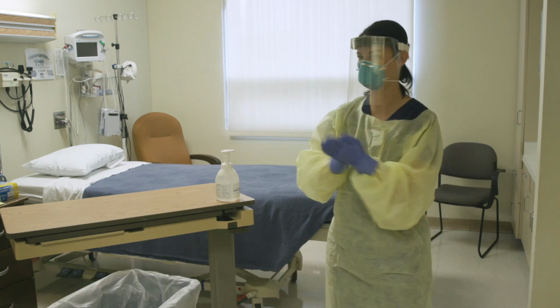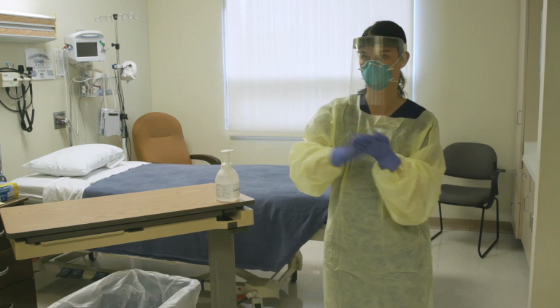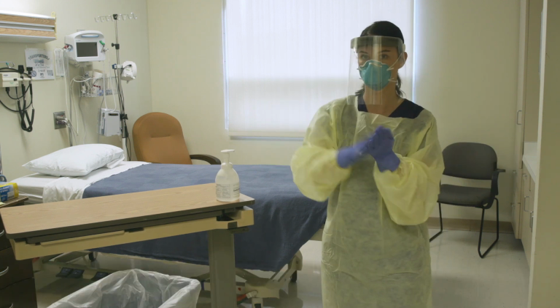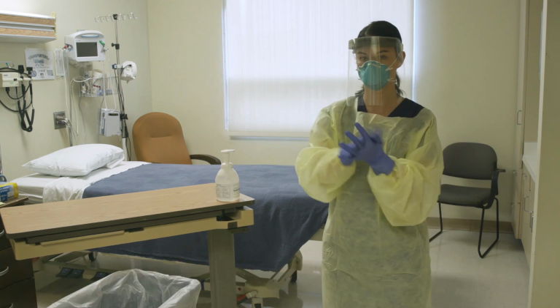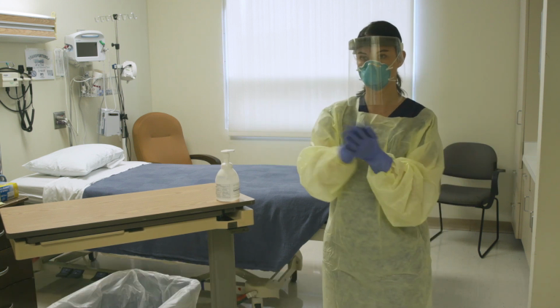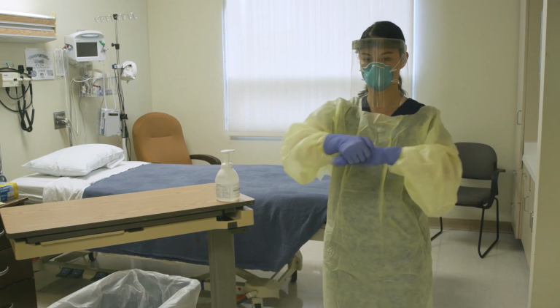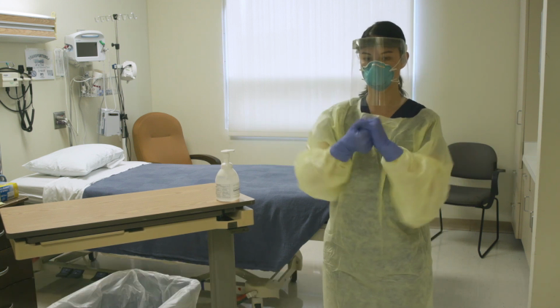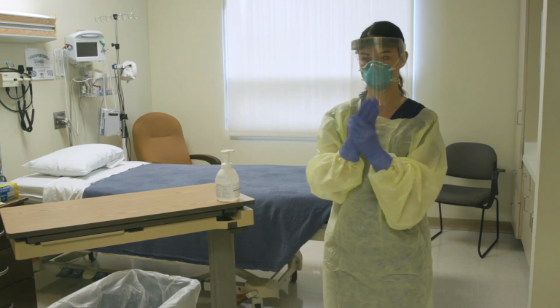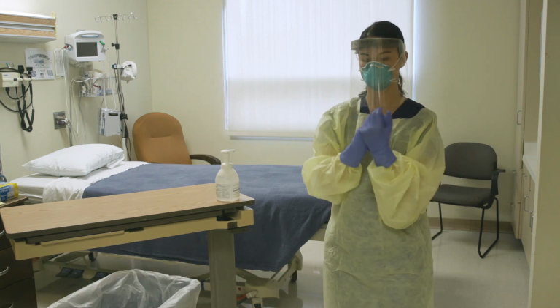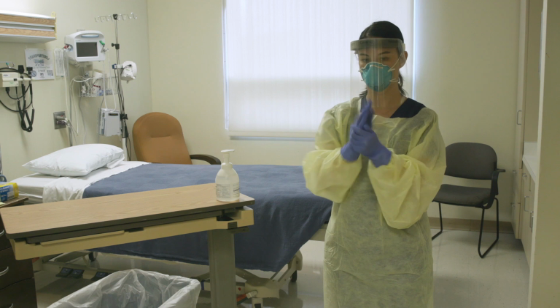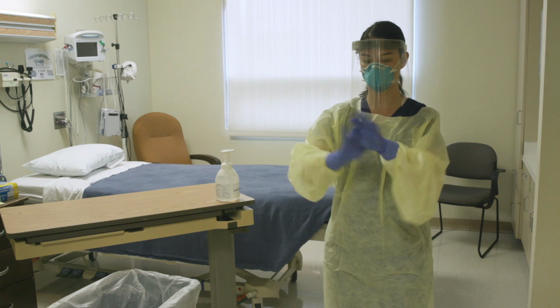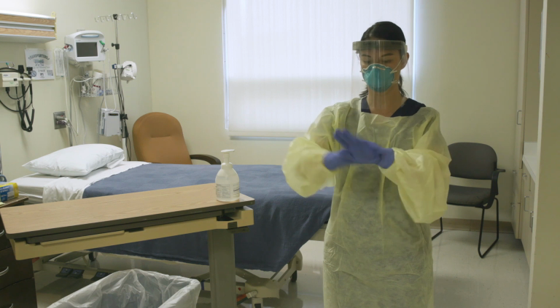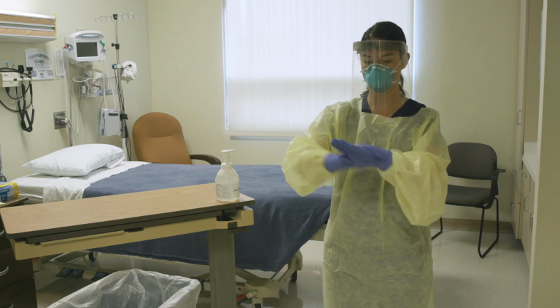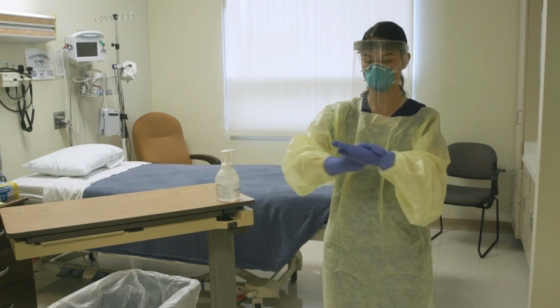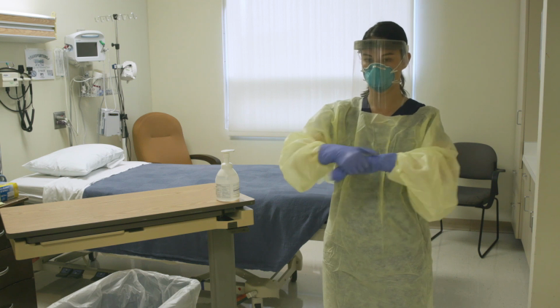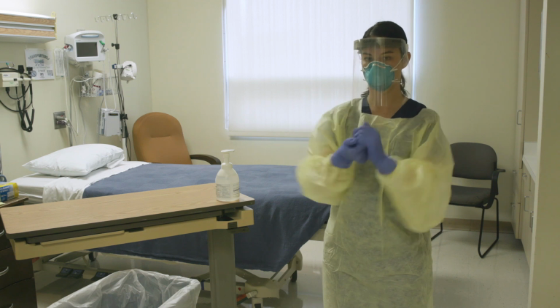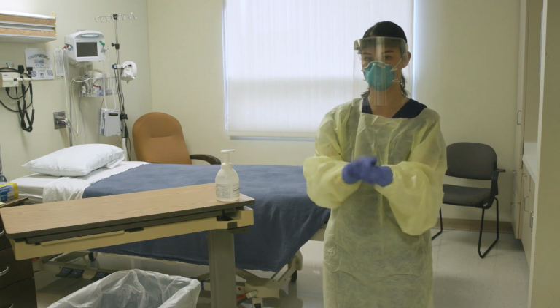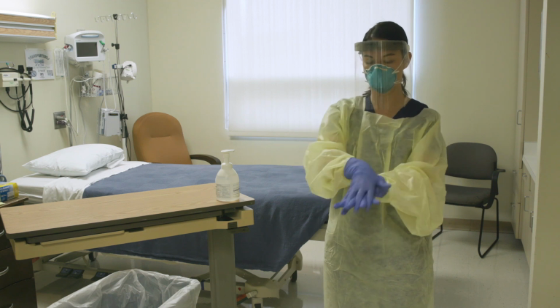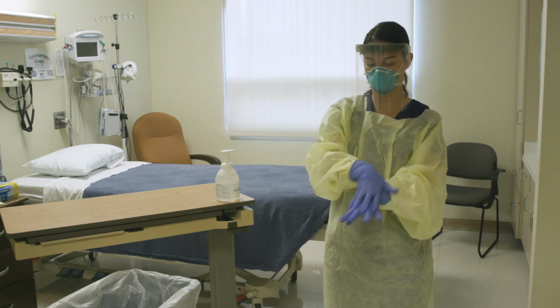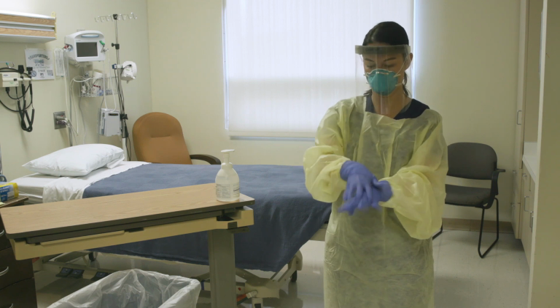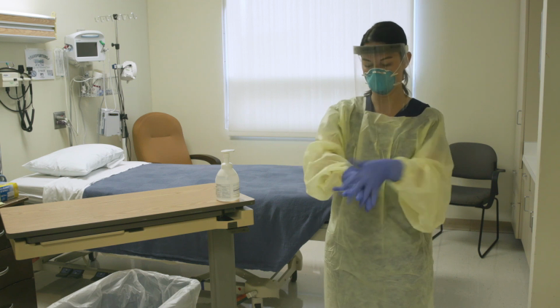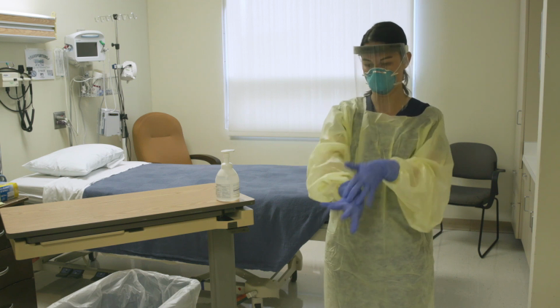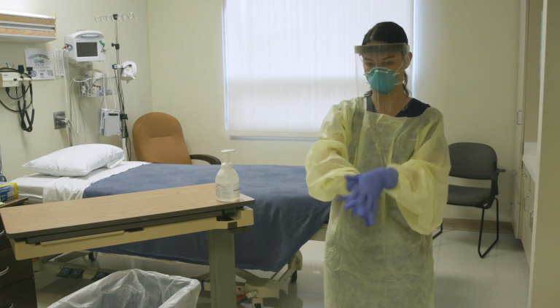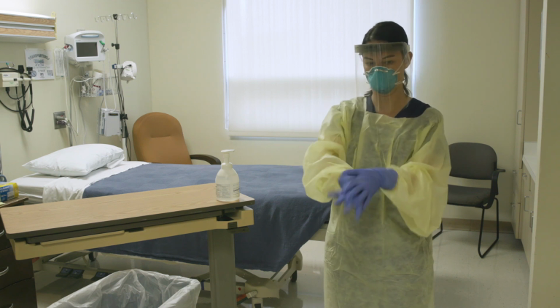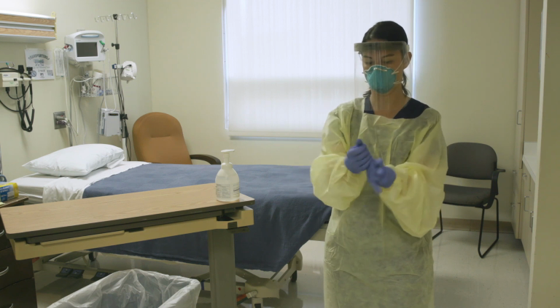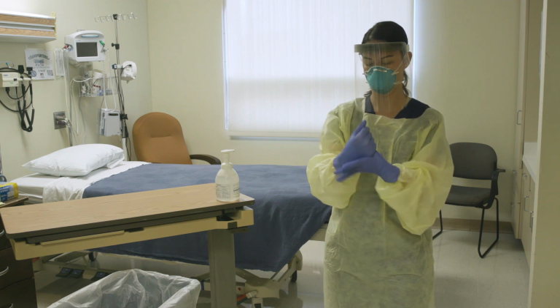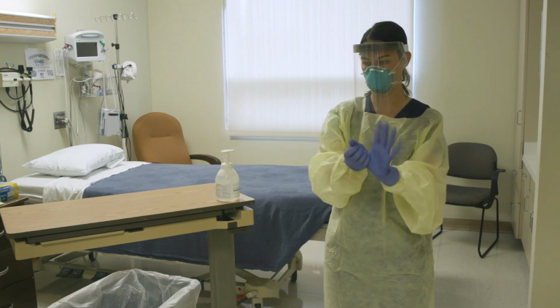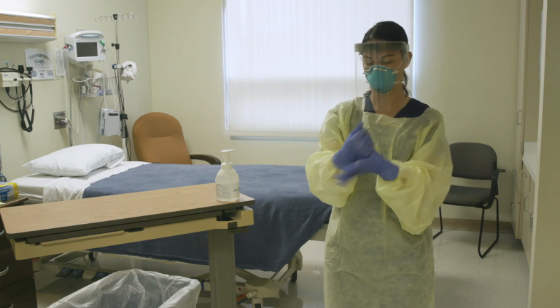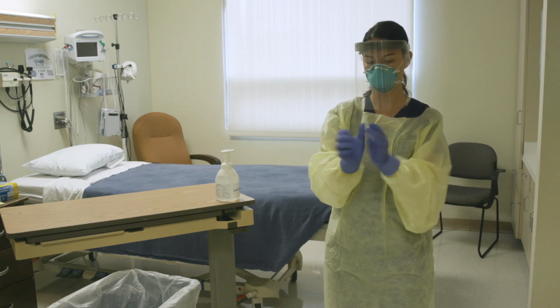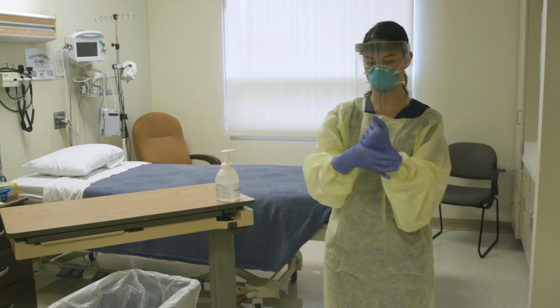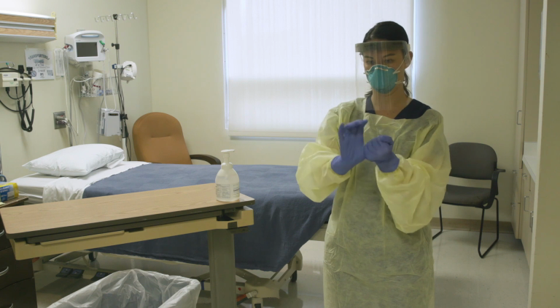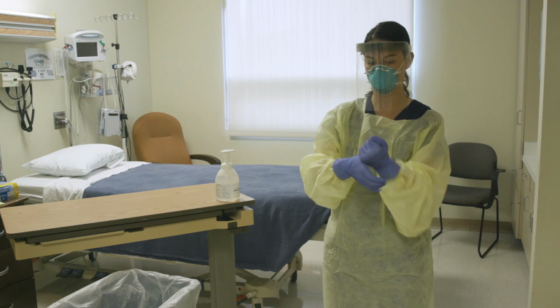Sanitize your gloves very, very well. Make sure you get your fingertips and your thumbs and in between your fingers.